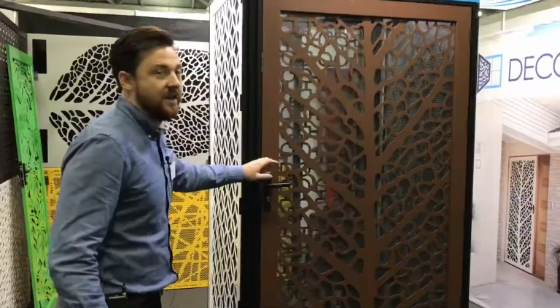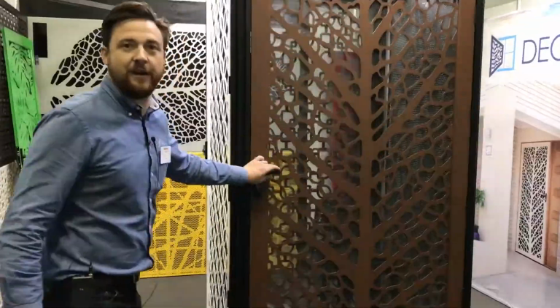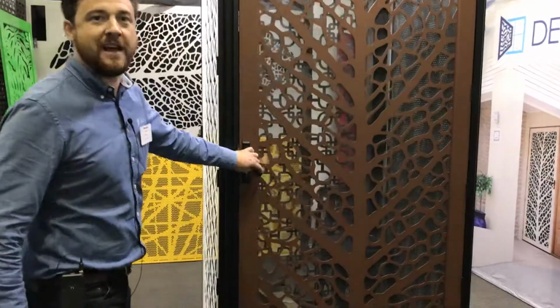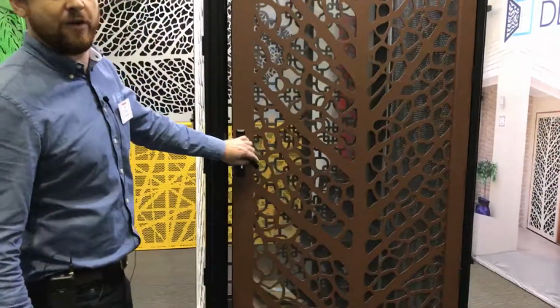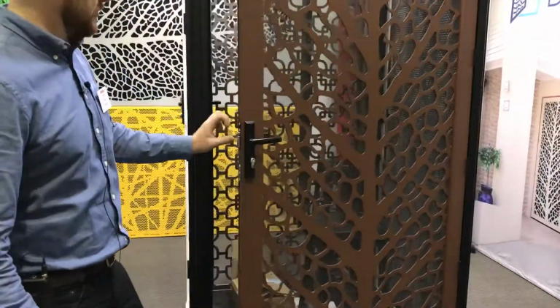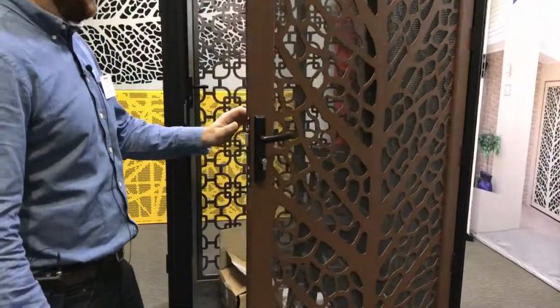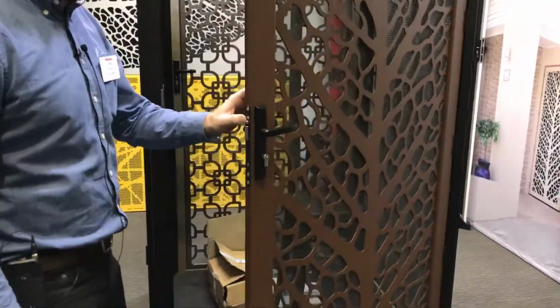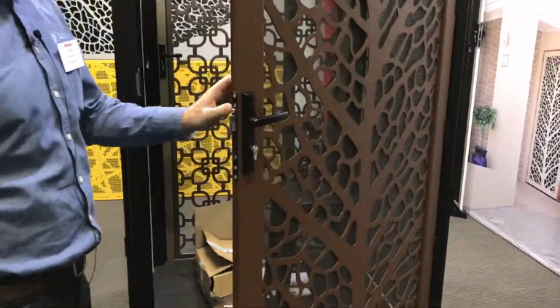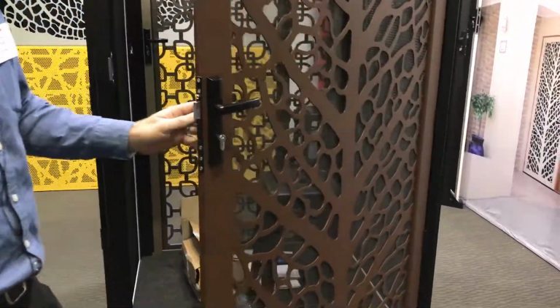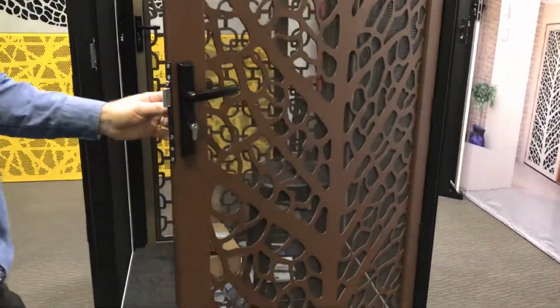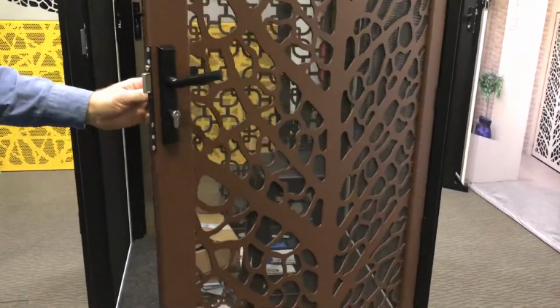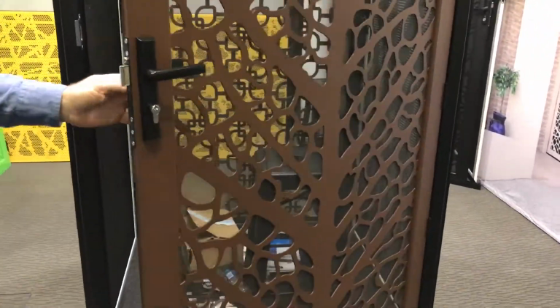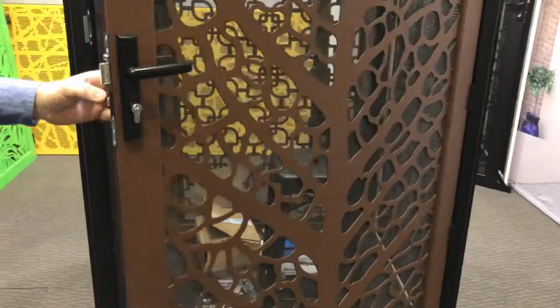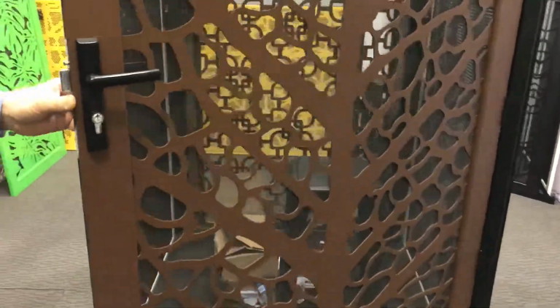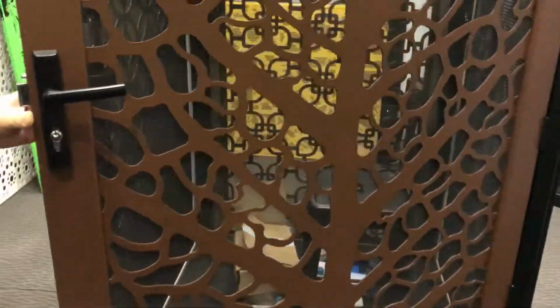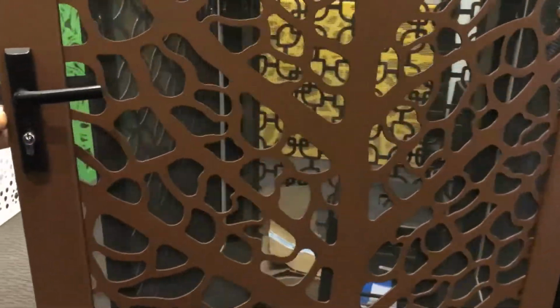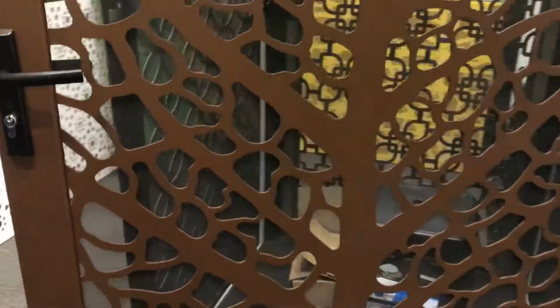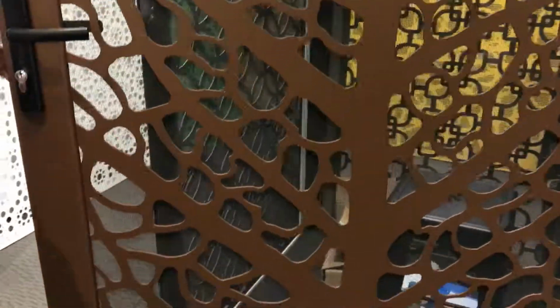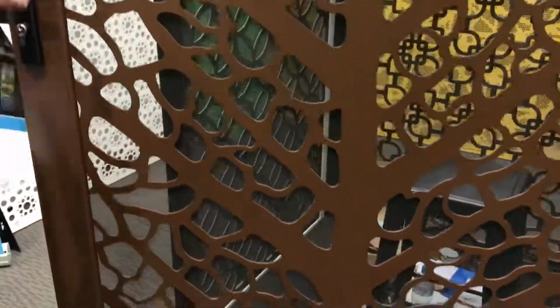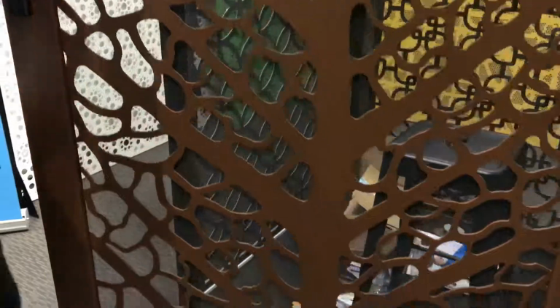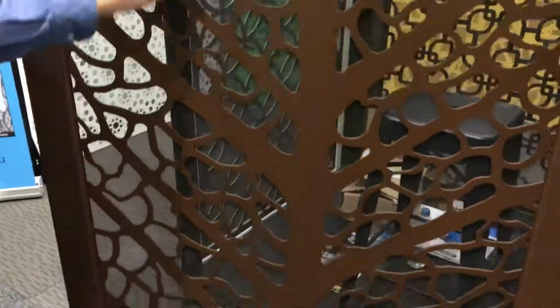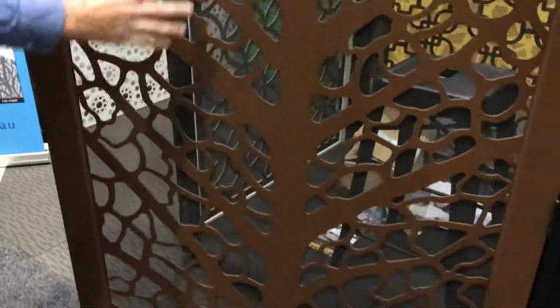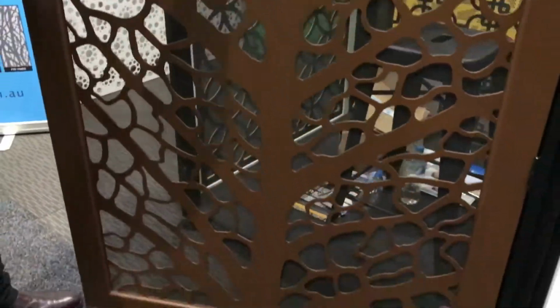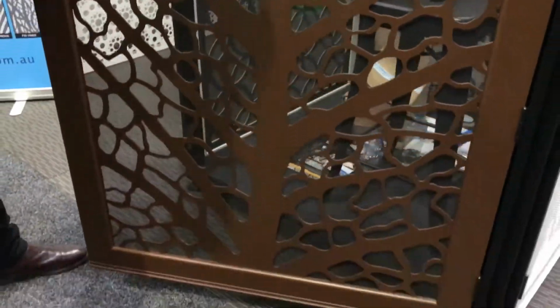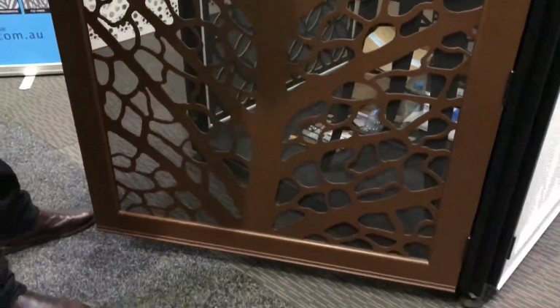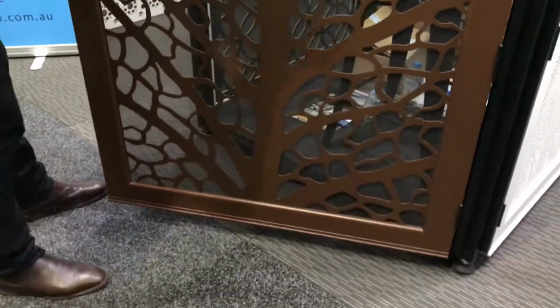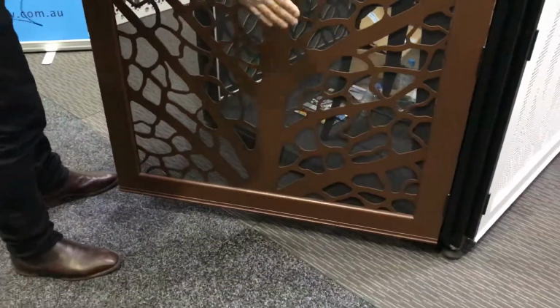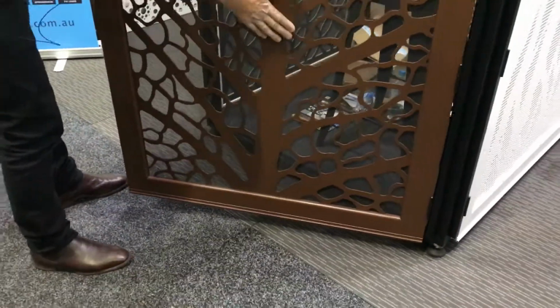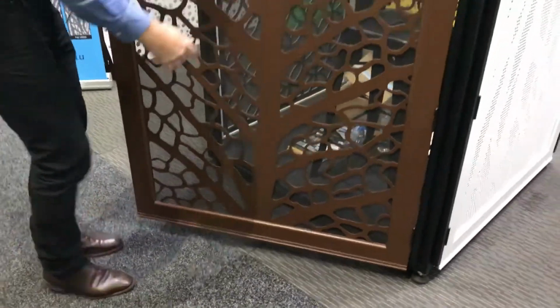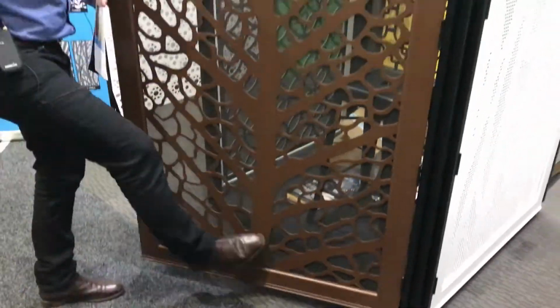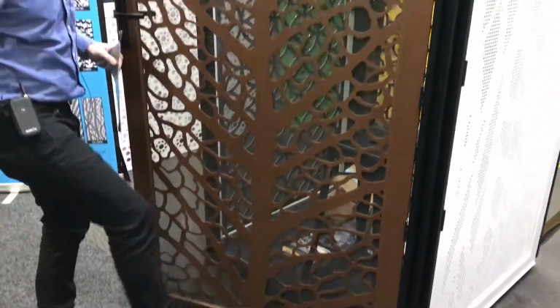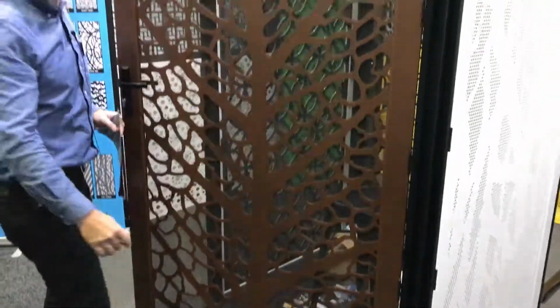Today we've got on show our beautiful laser-cut security screen doors. We've developed this product in marine-grade aluminium — extremely strong and impact resistant.